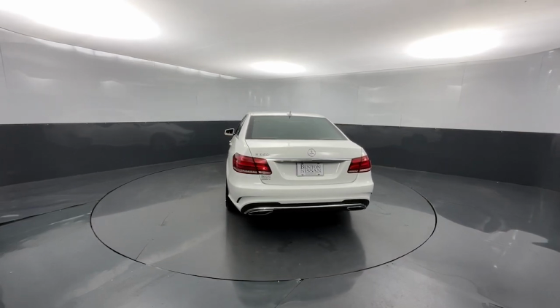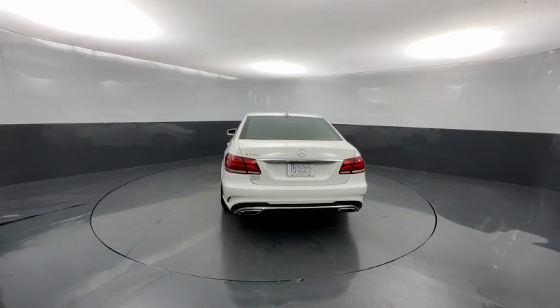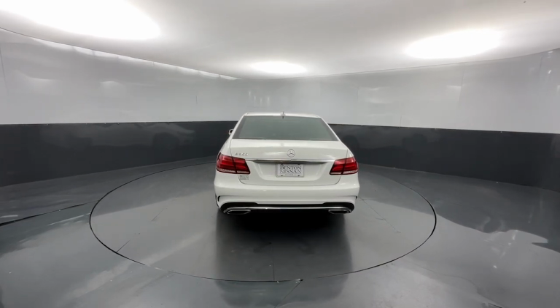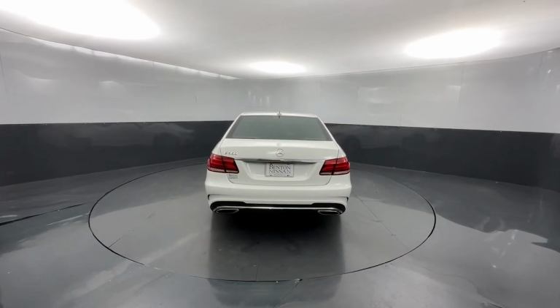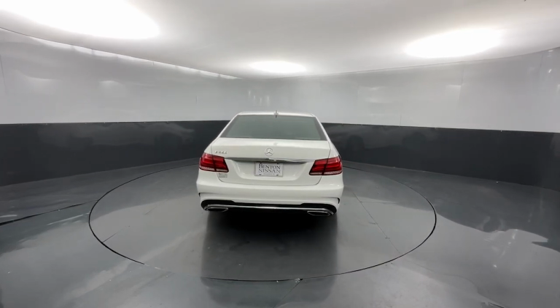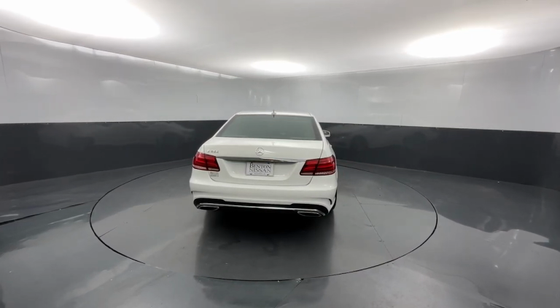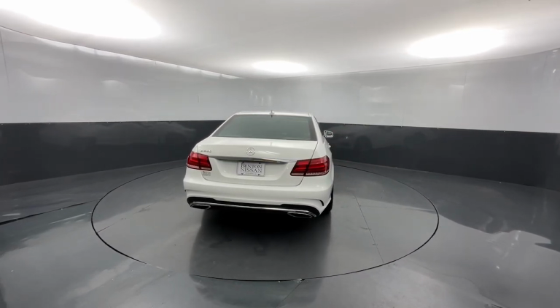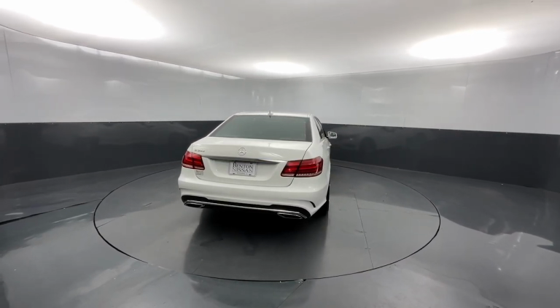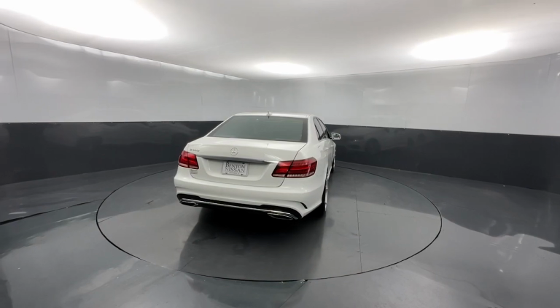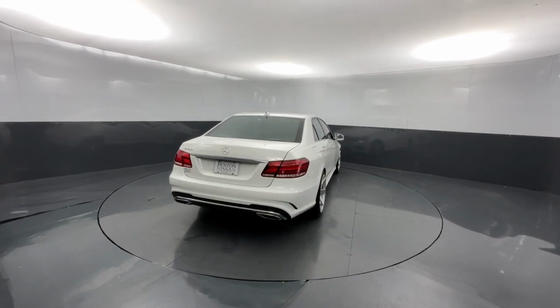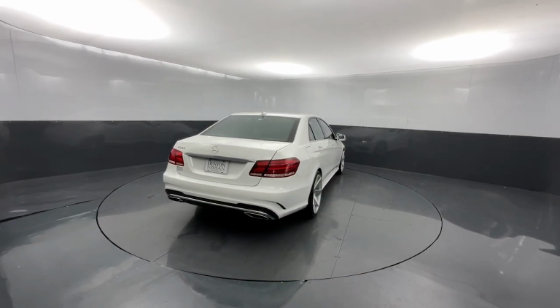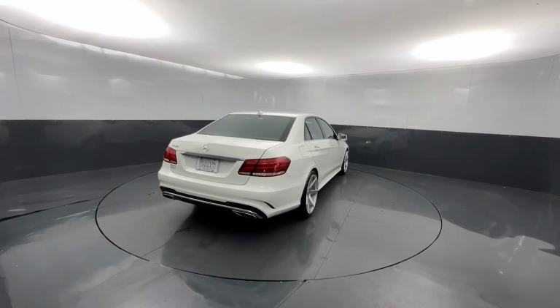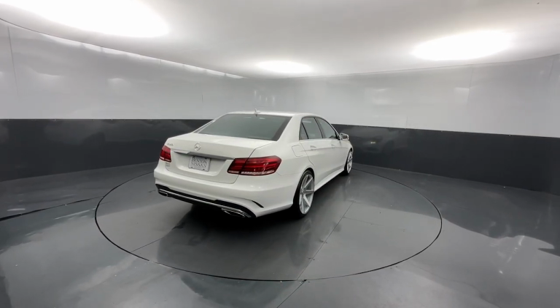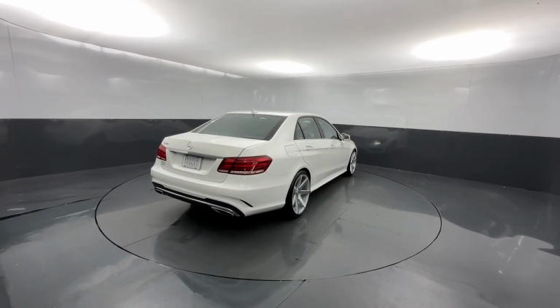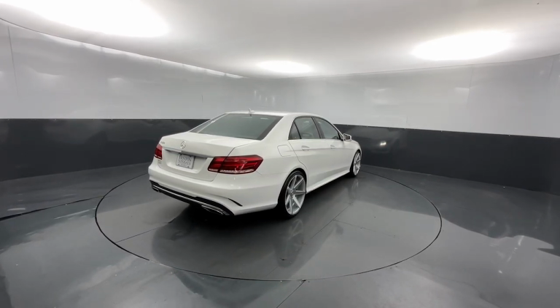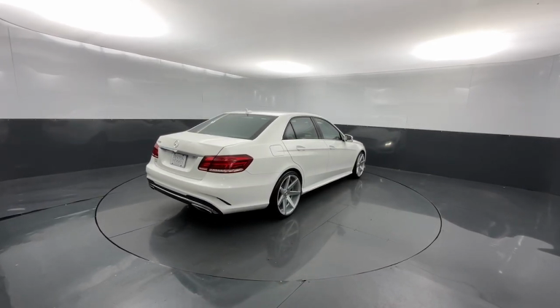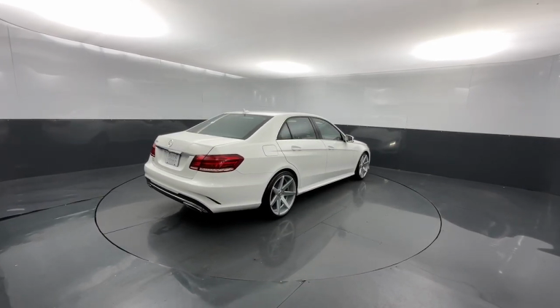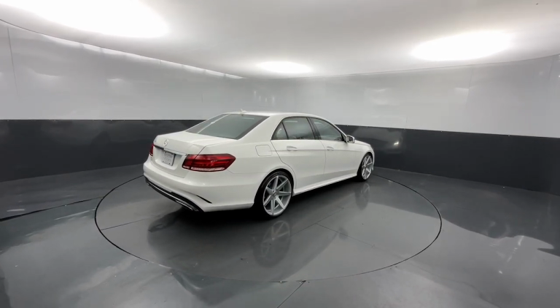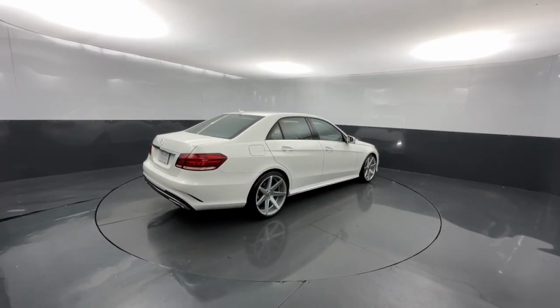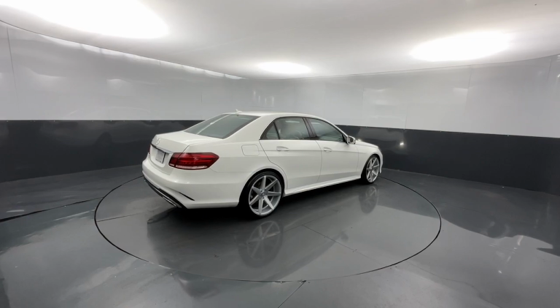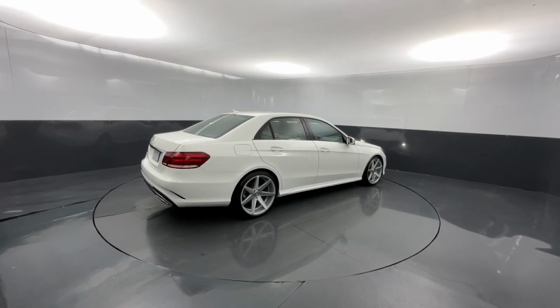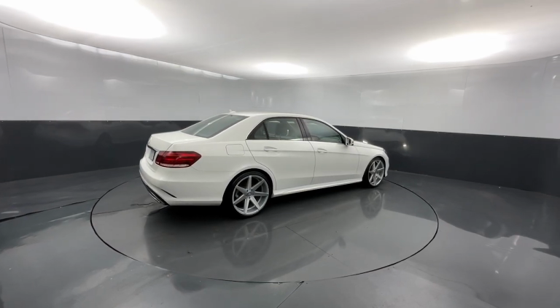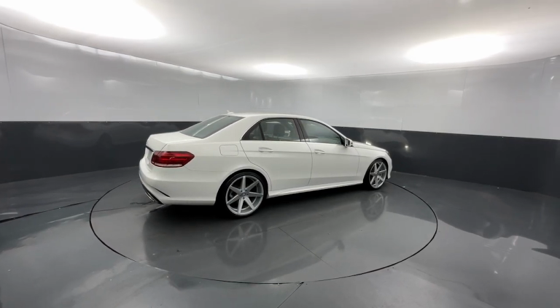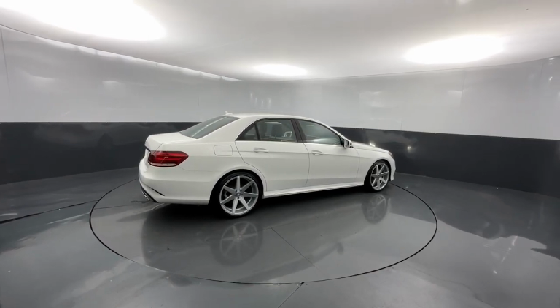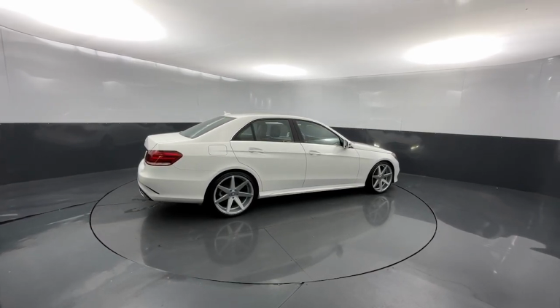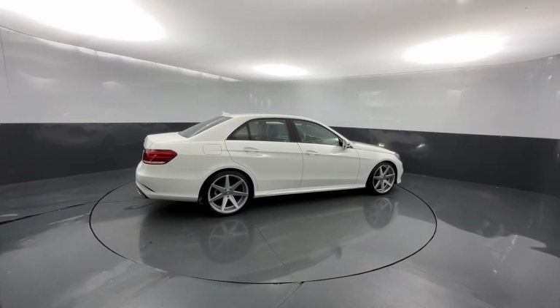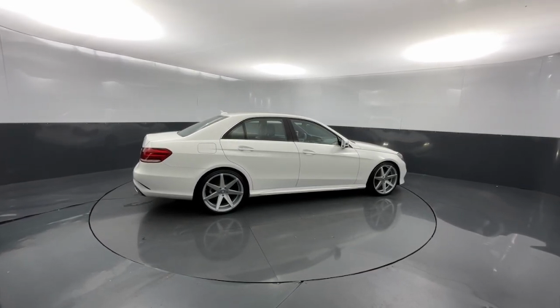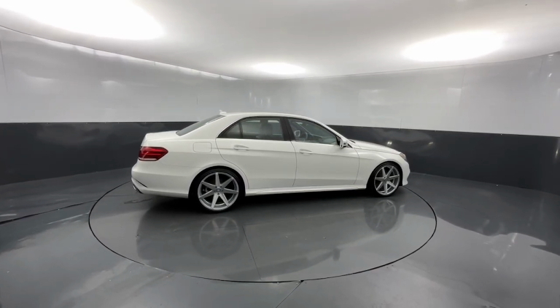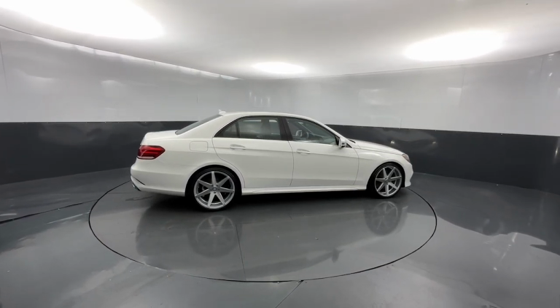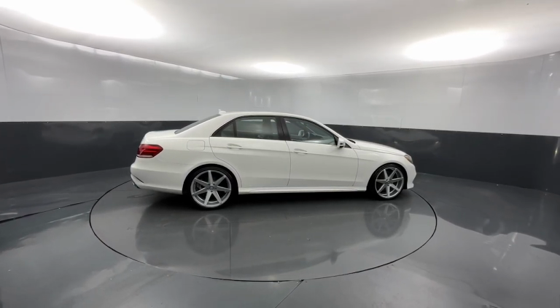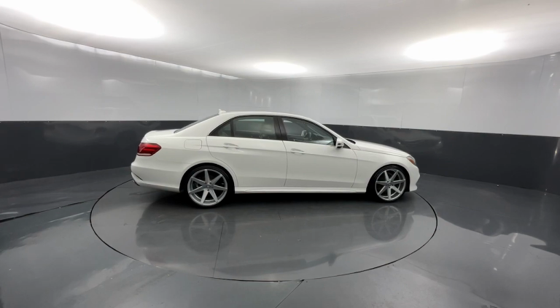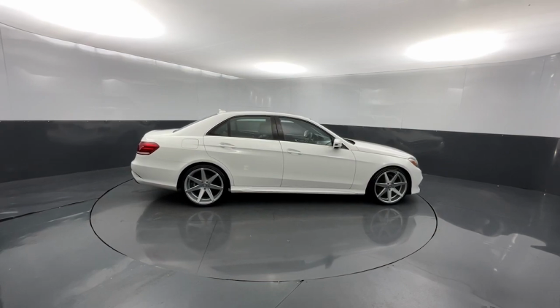Sun and moonroof, keyless entry, fog lamps, woodgrain interior trim, premium sound system, heated mirrors, power passenger seat, alarm, steering wheel audio controls, and electronic stability control.